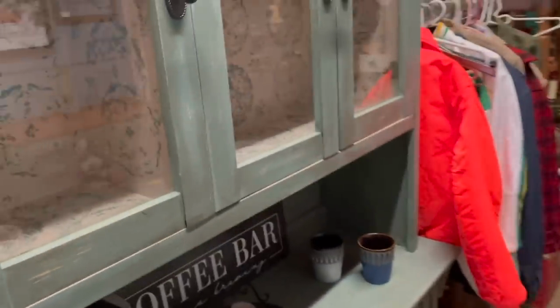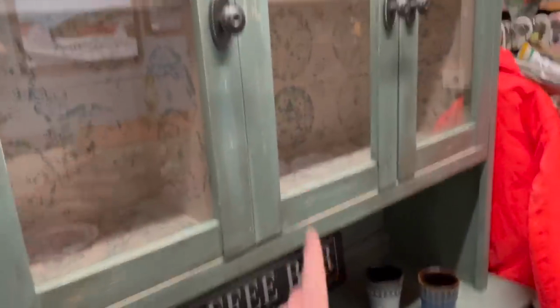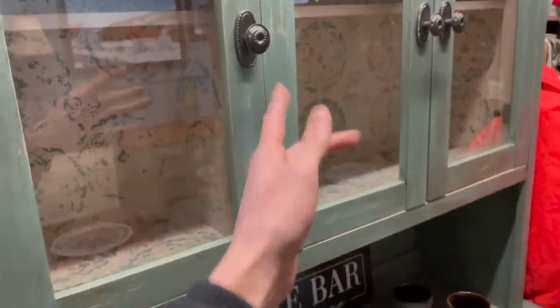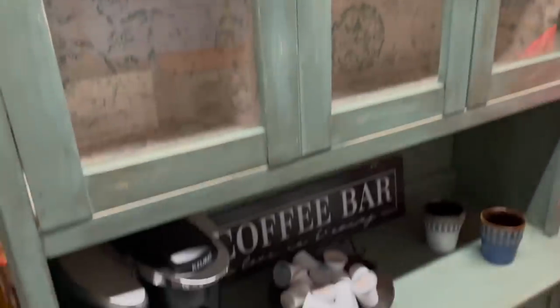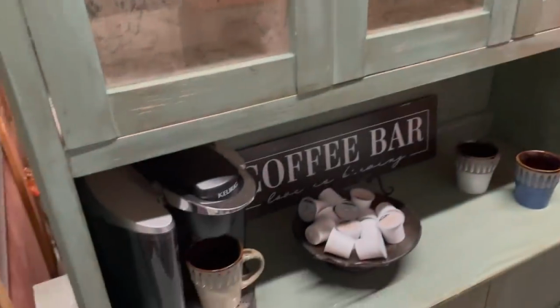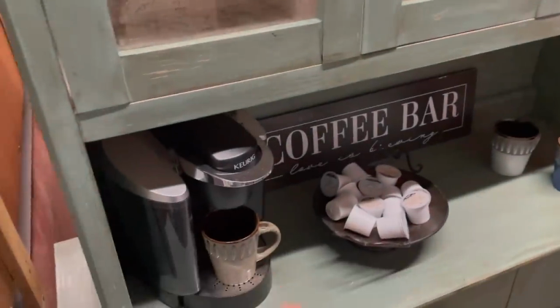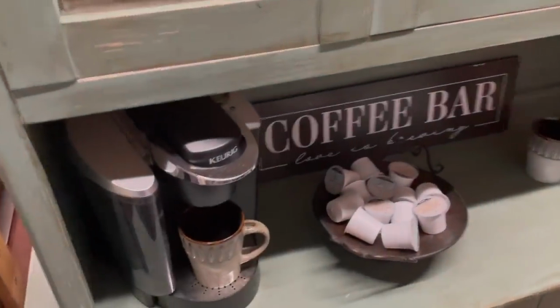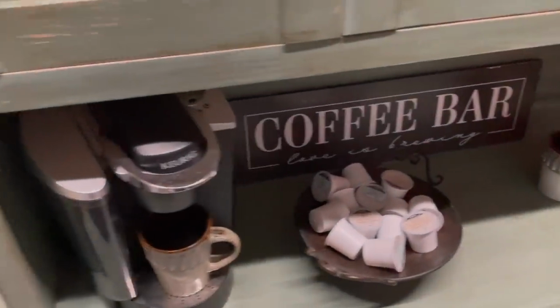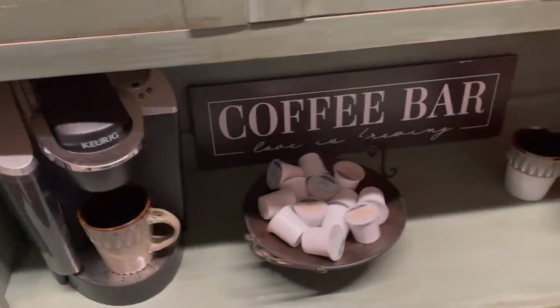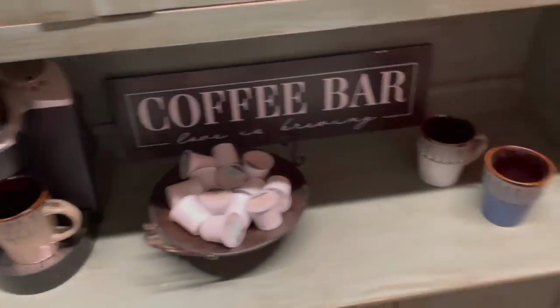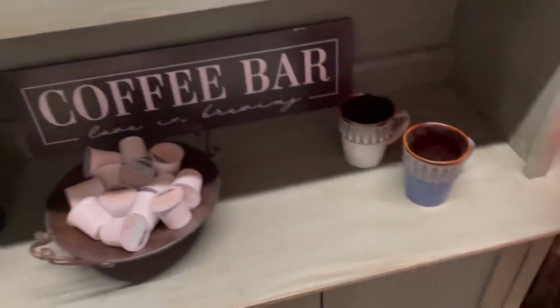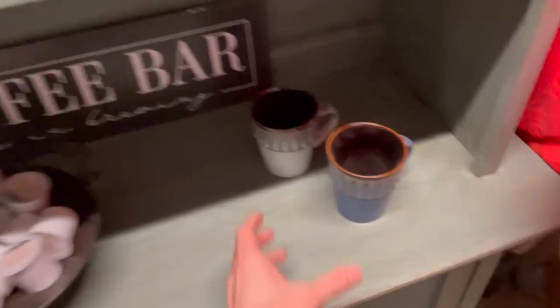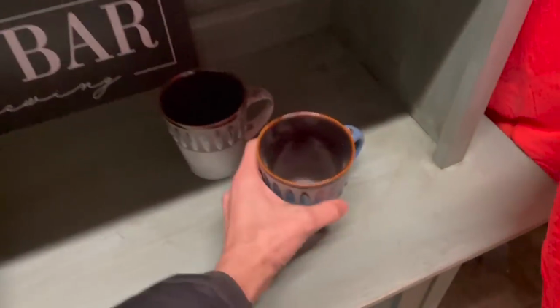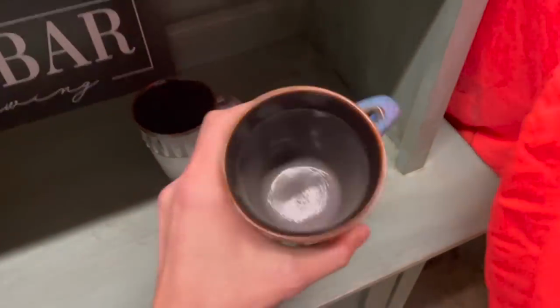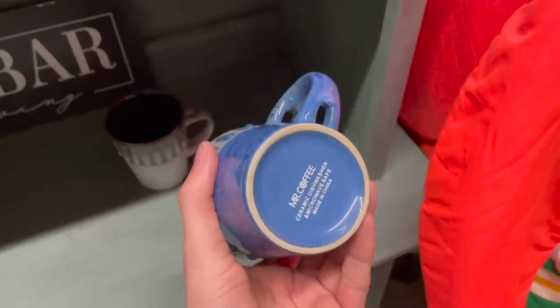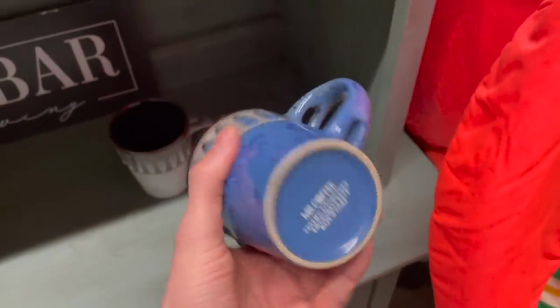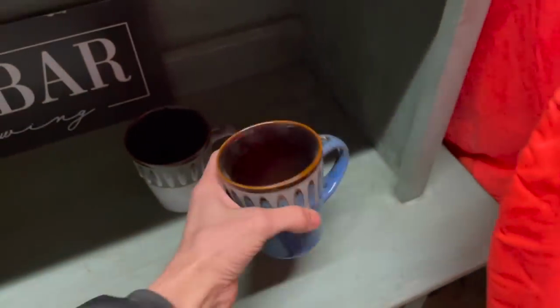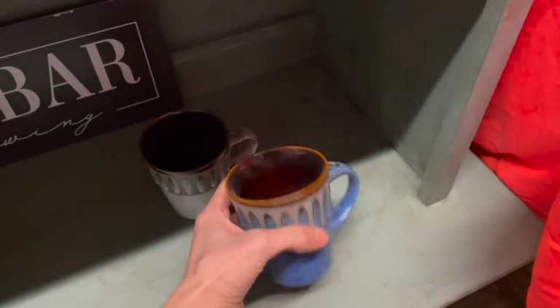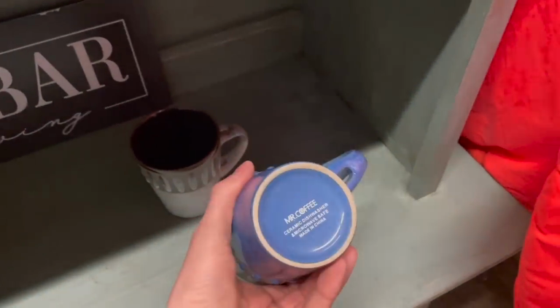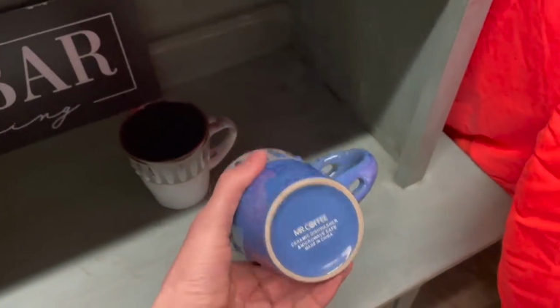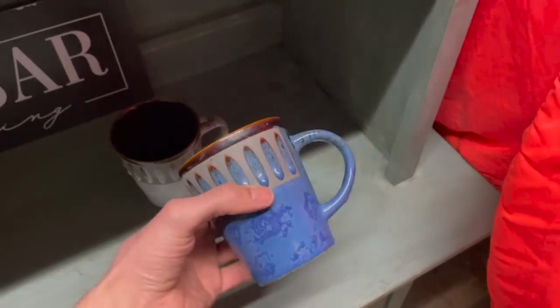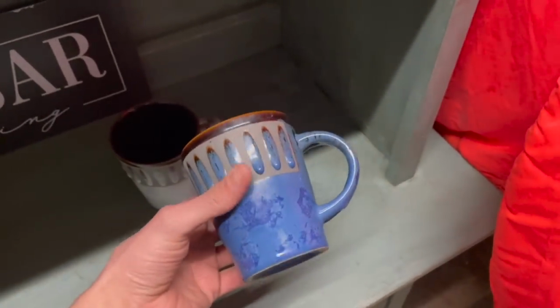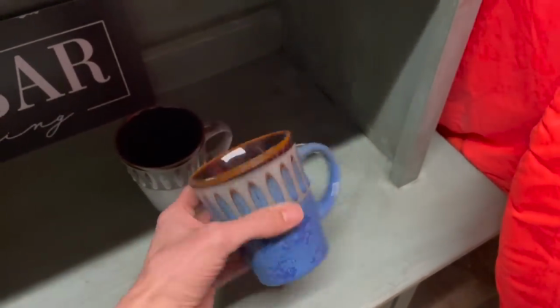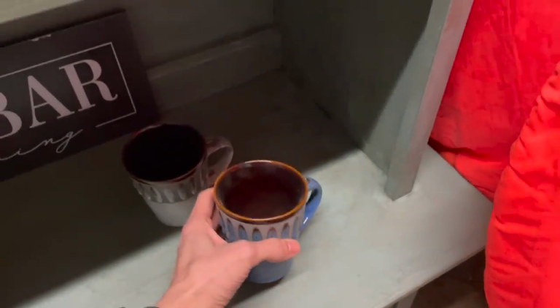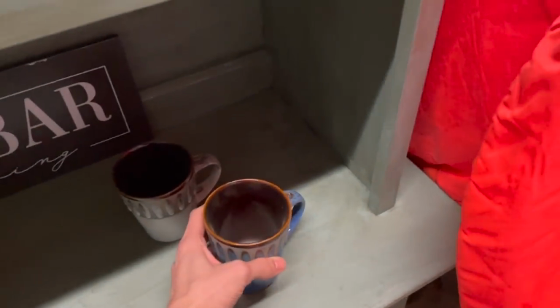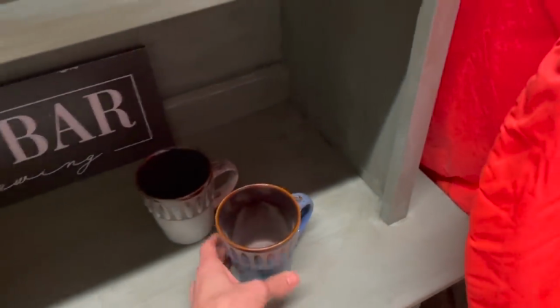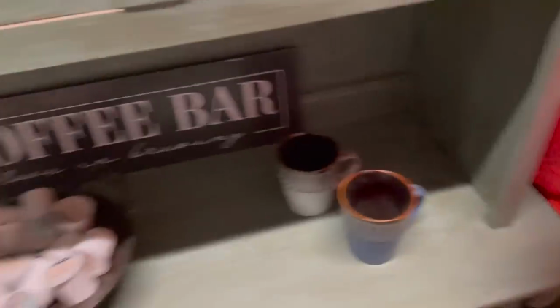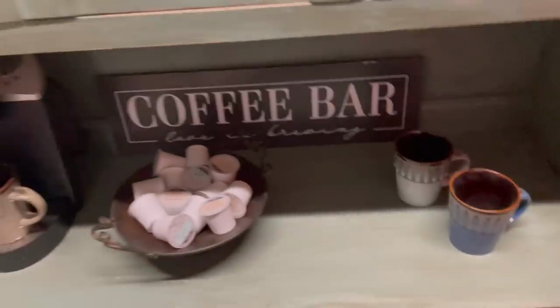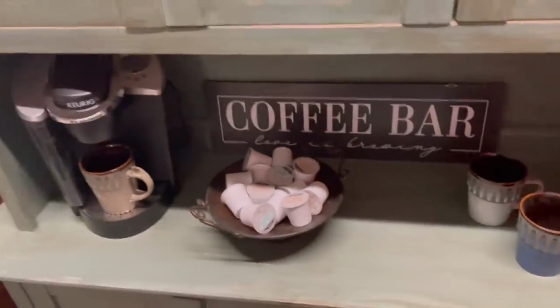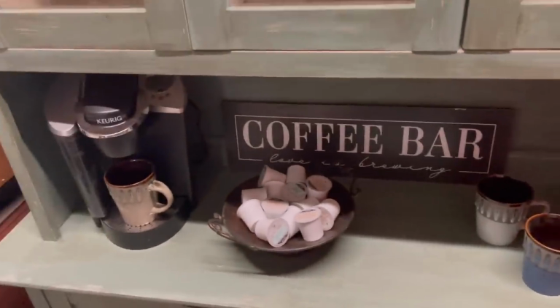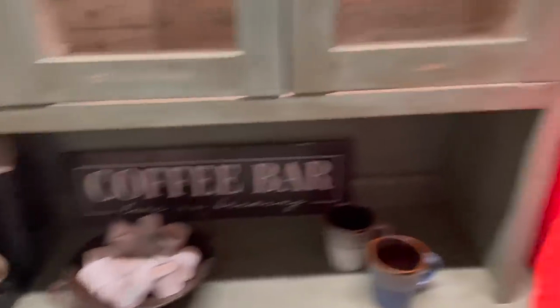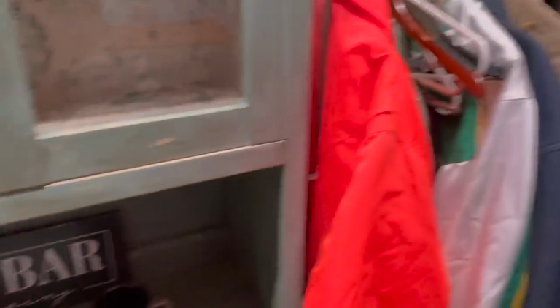Looks like they cleared this out. Coffee. I was coming to look at the mugs — Mr. Coffee mugs. It's kind of neat. A little coffee bar.